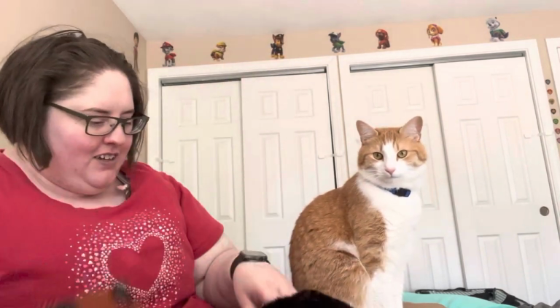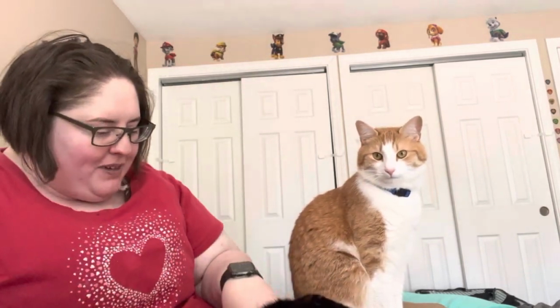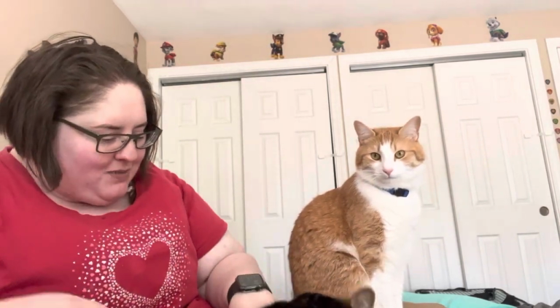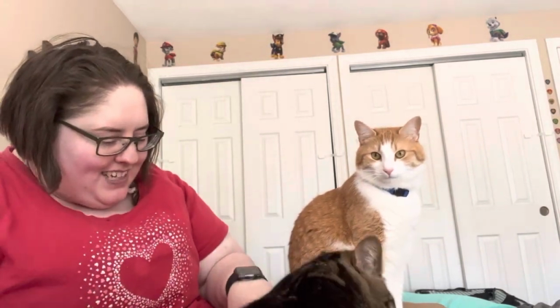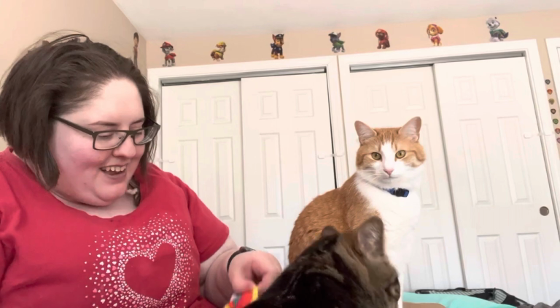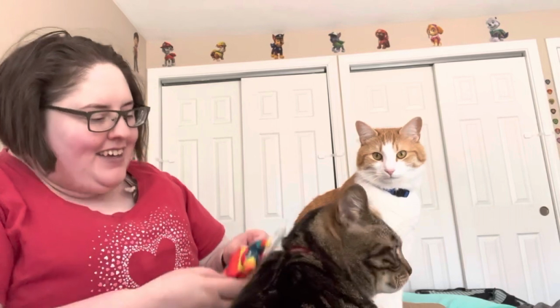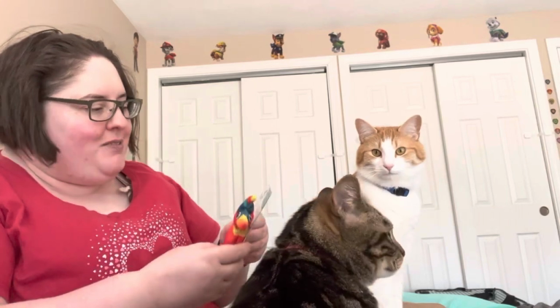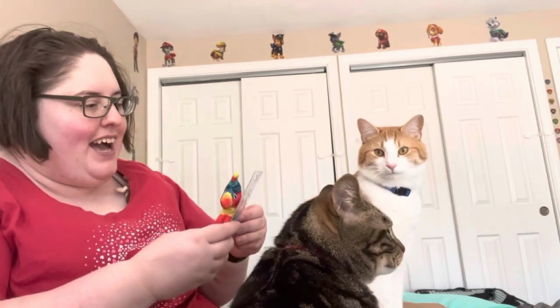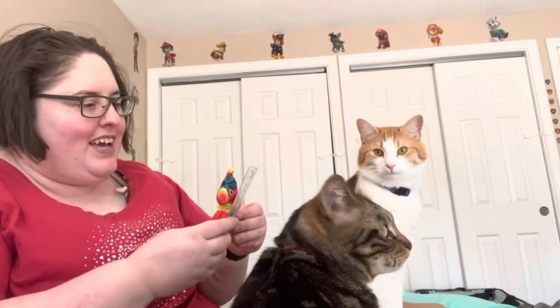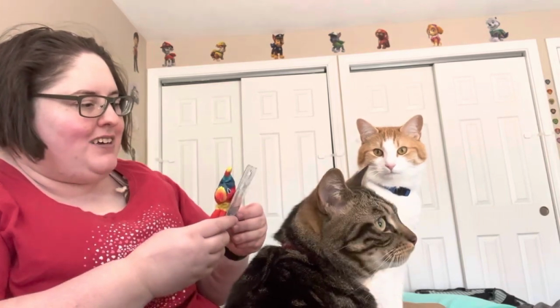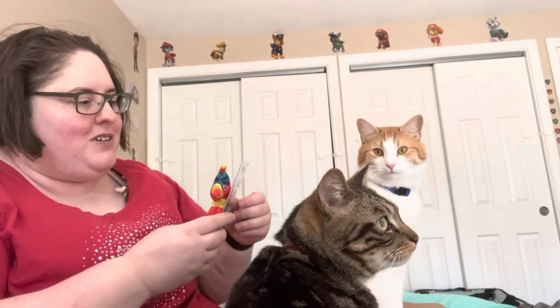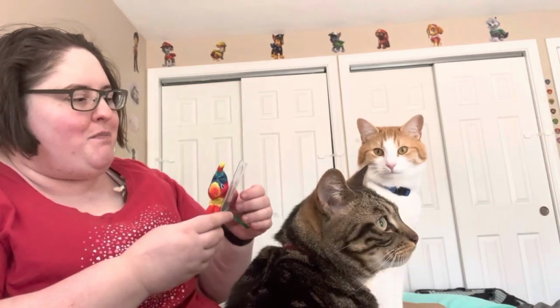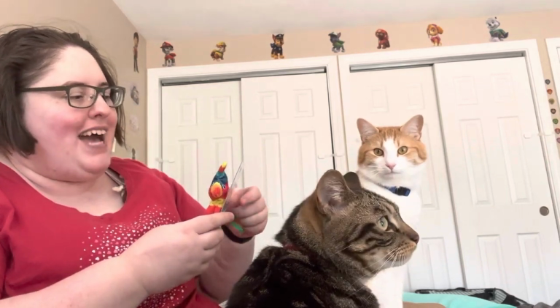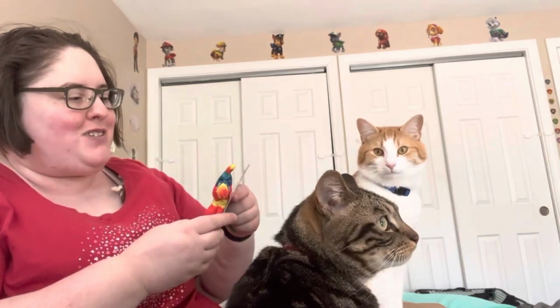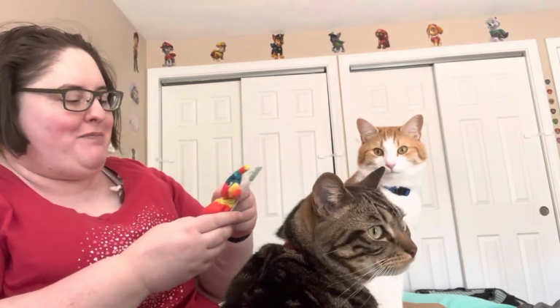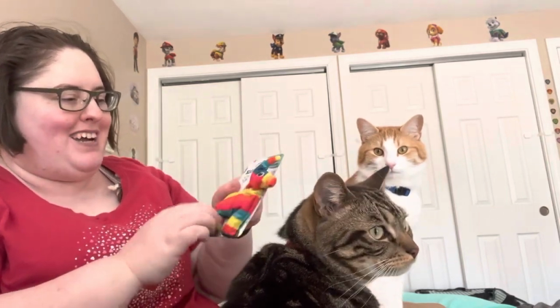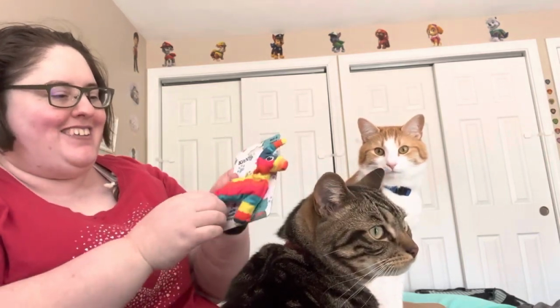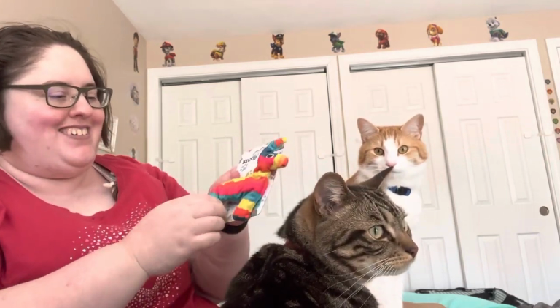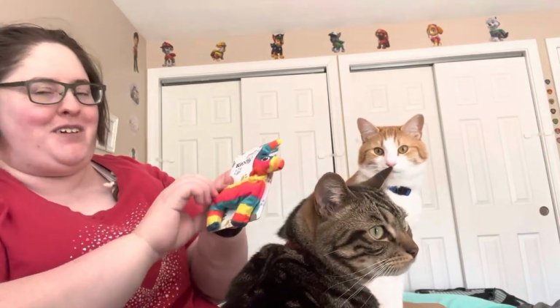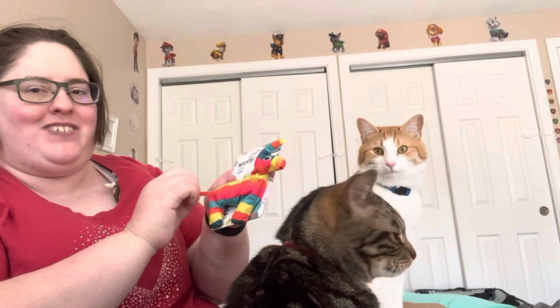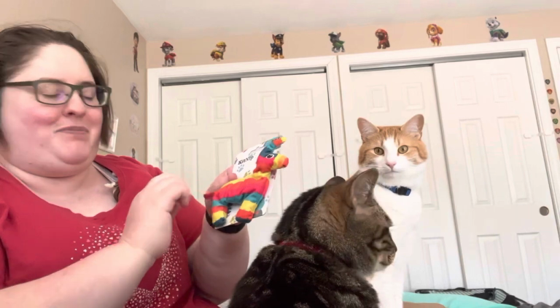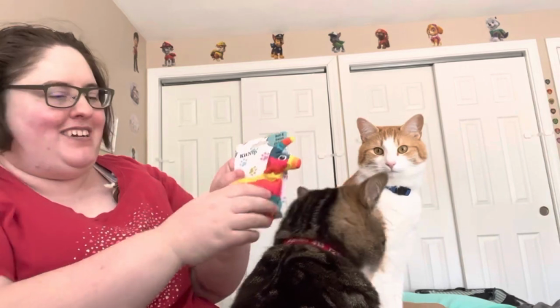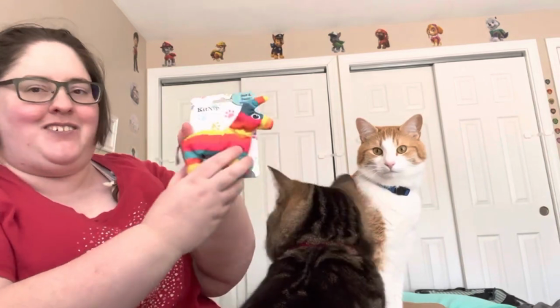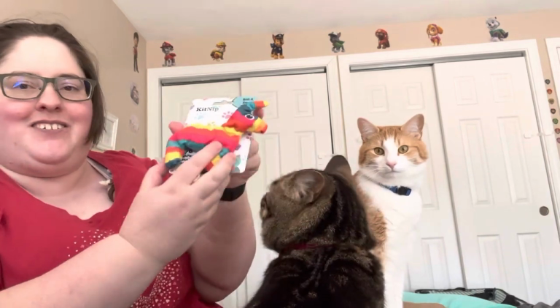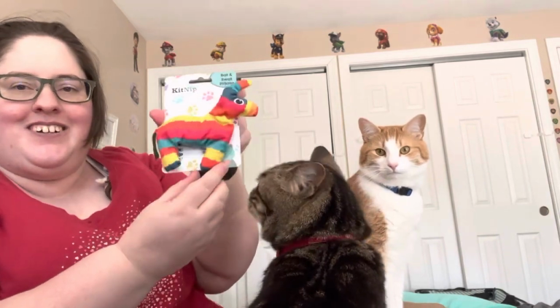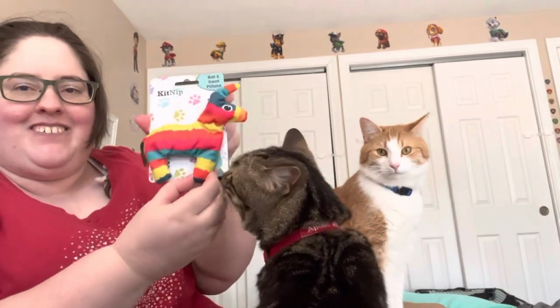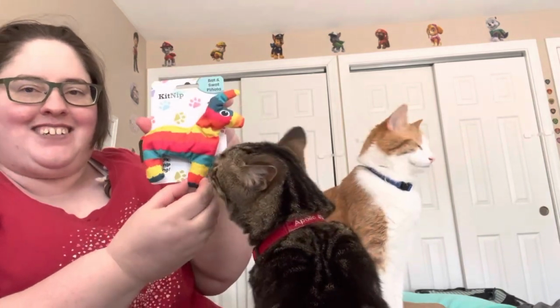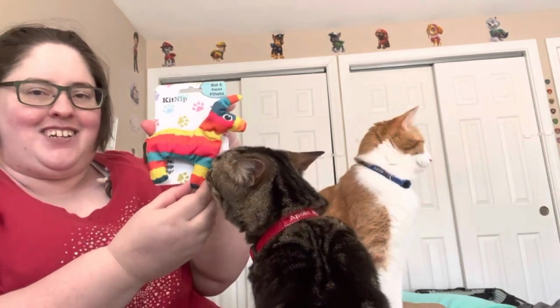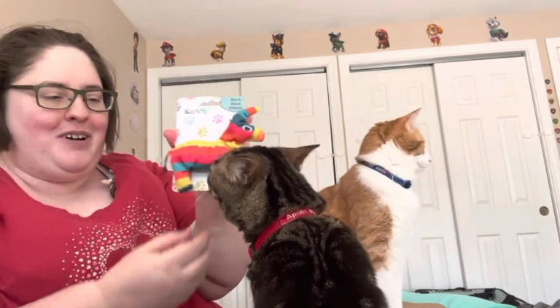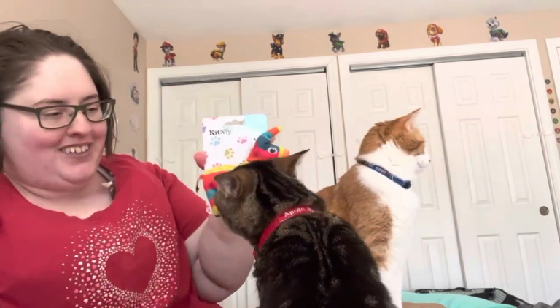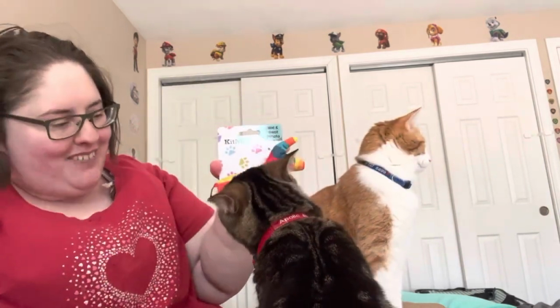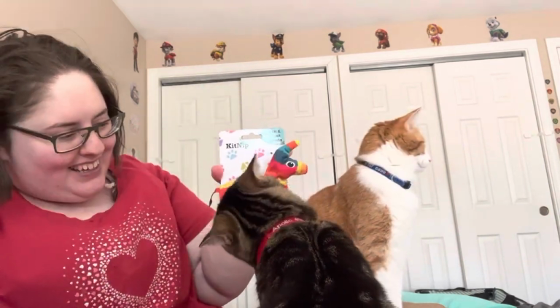Oh my goodness, what are you eating? Here we have a bat and sweat piñata. This looks like a perfect little piñata, it's so cute. Oh my gosh, this is adorable. You love that, huh?